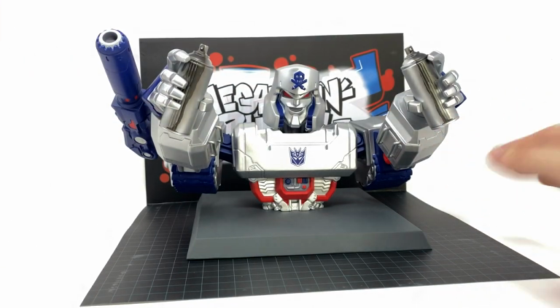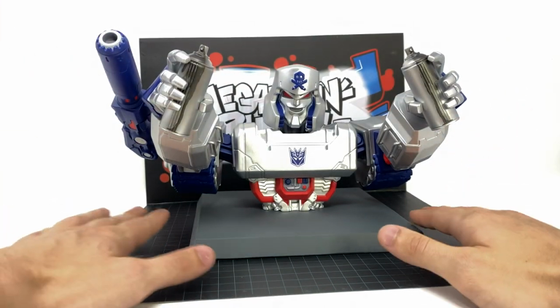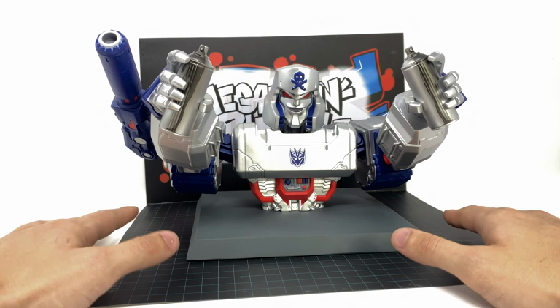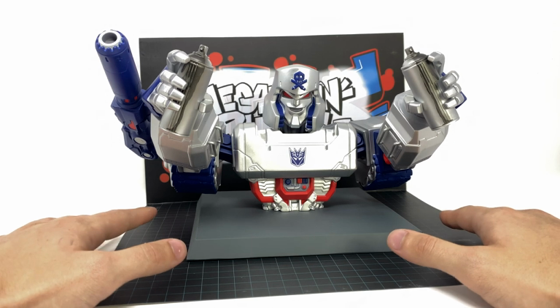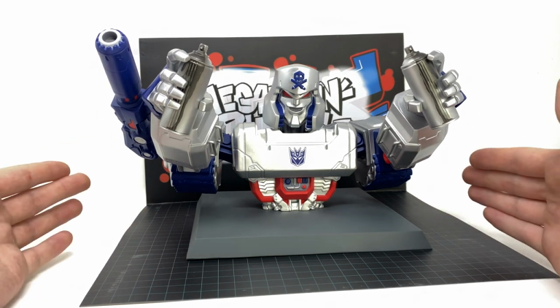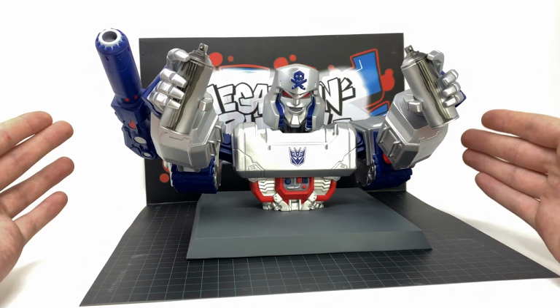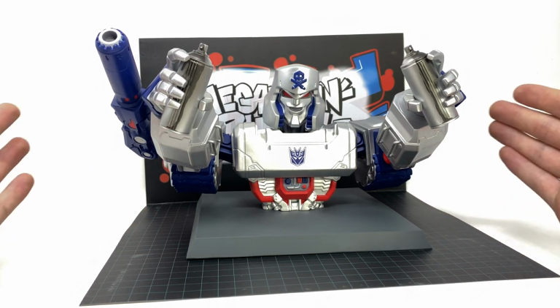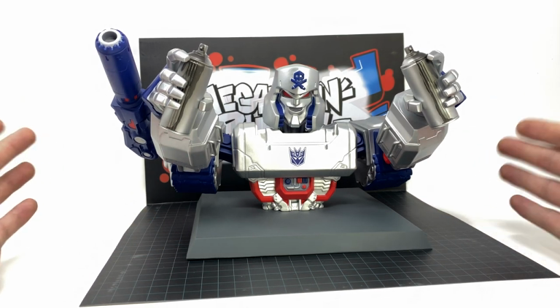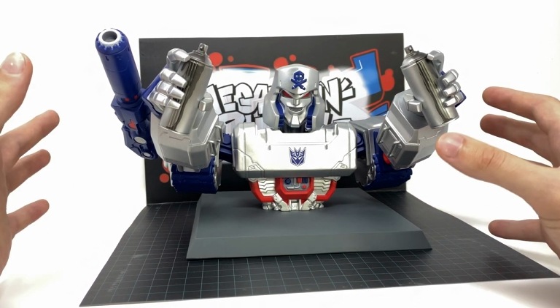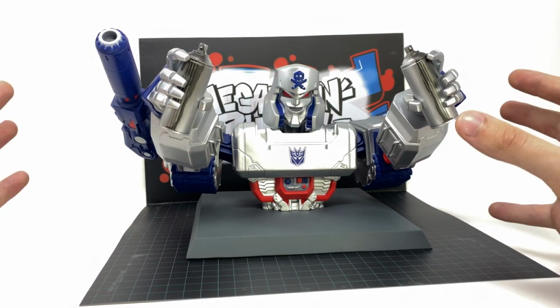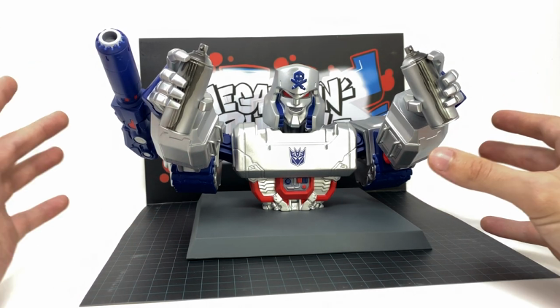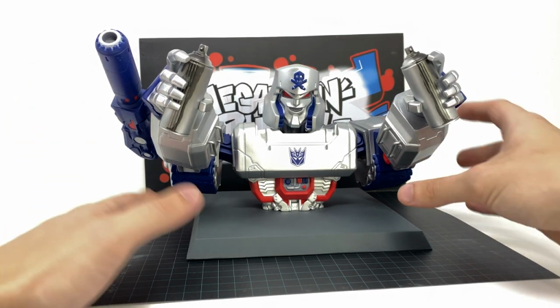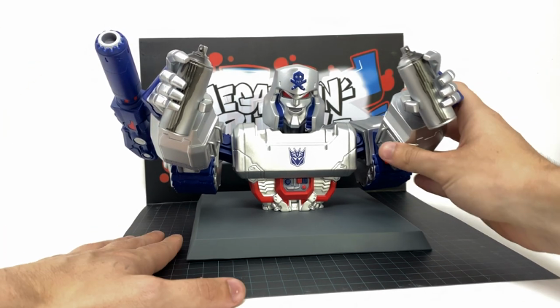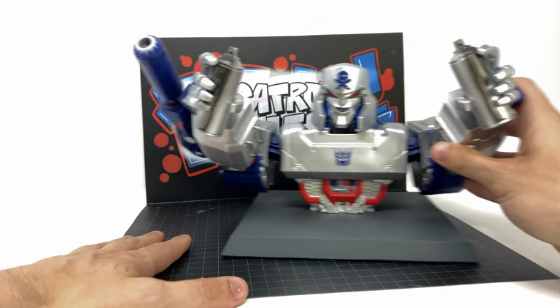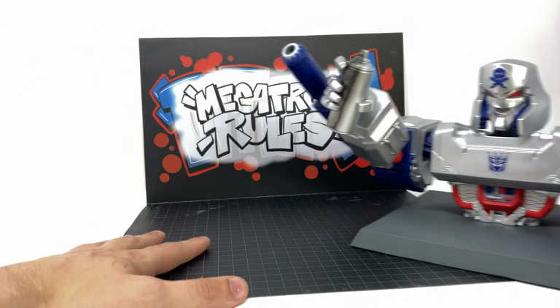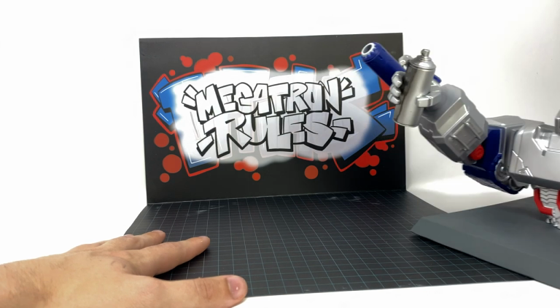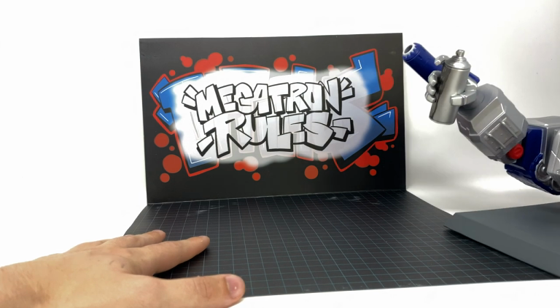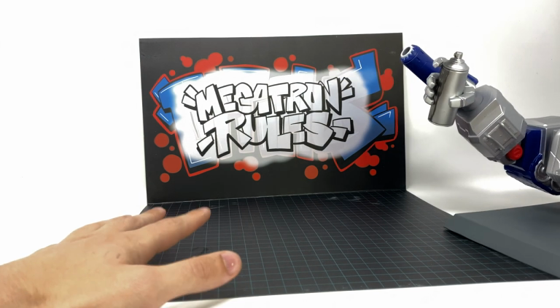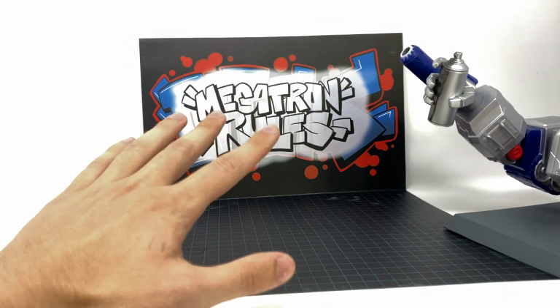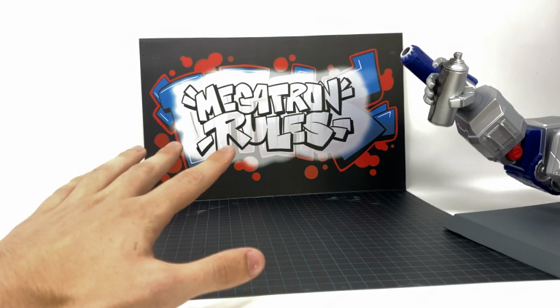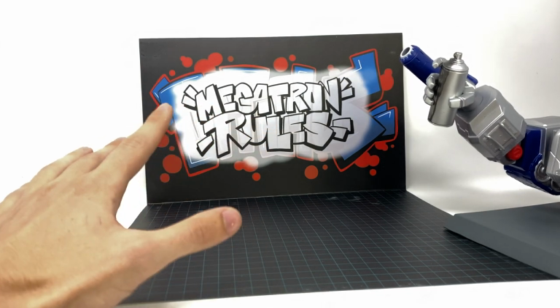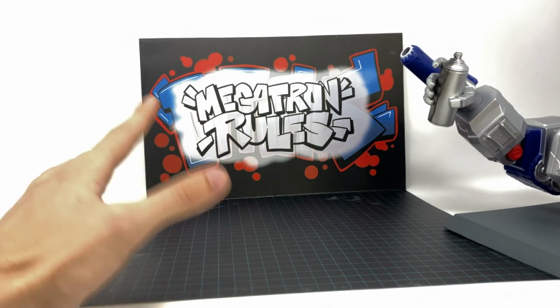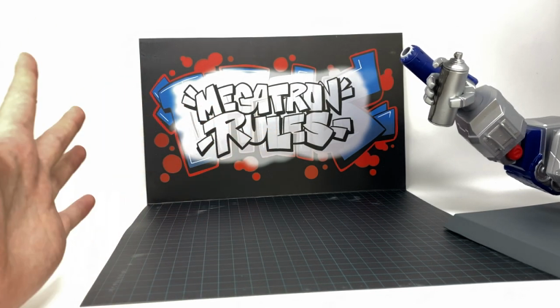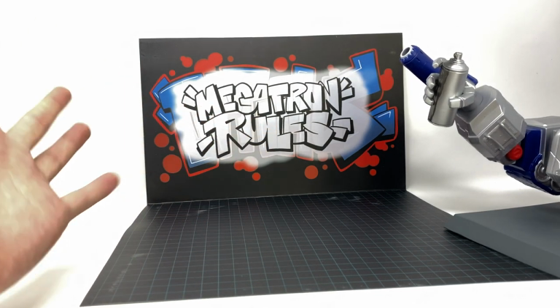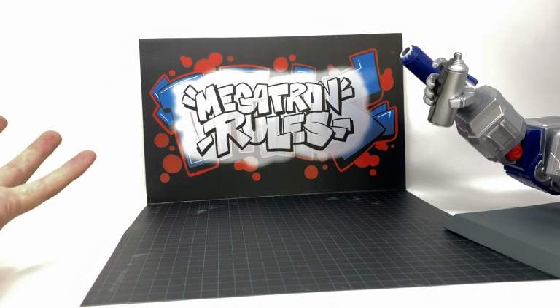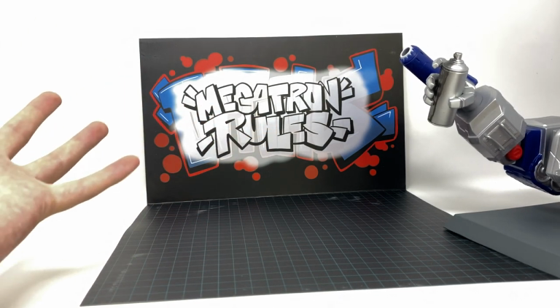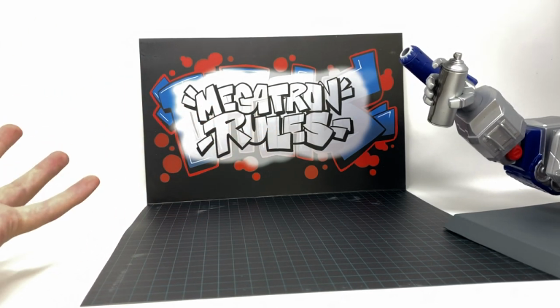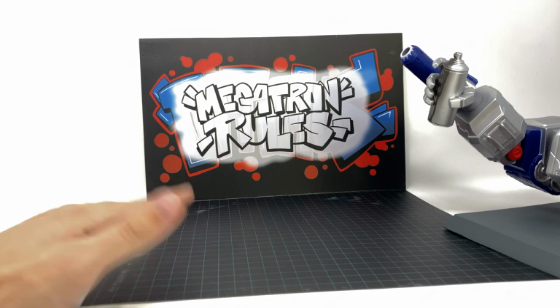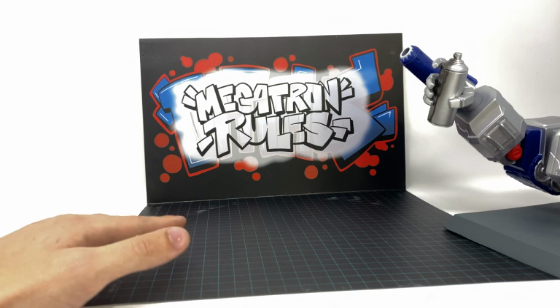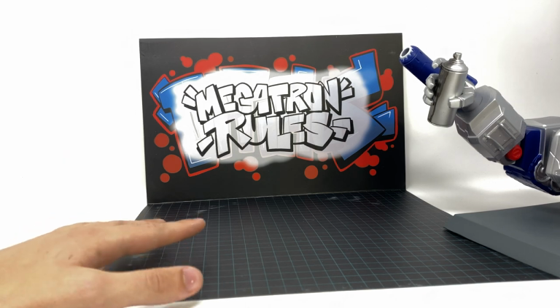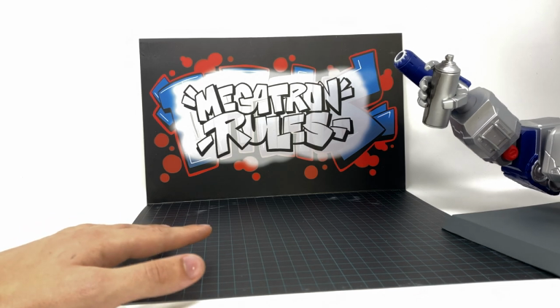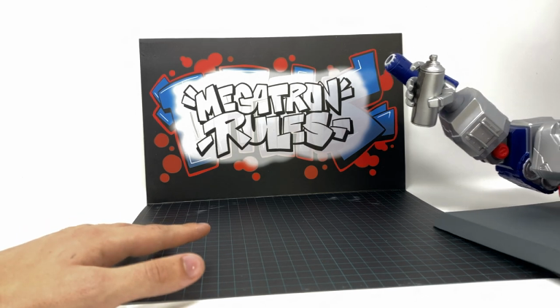The backdrop is actually cardboard and does come as part of the insert when you remove Megatron, which is really nice. Just to show you how that looks — you can see Megatron spray painting 'Megatron rules' on the wall, which is of course what he would more than likely probably do.